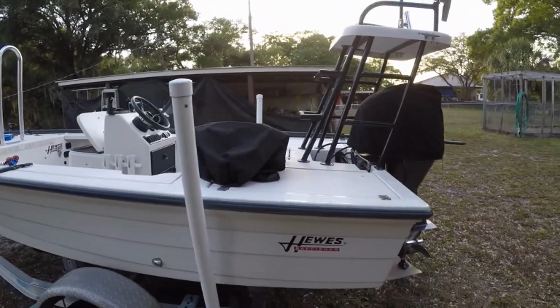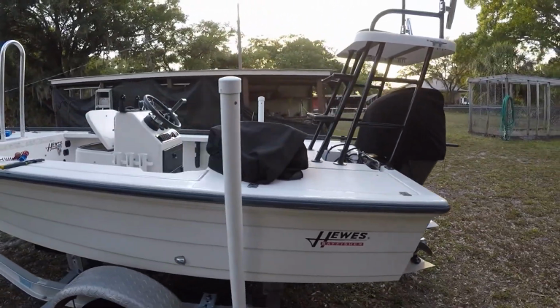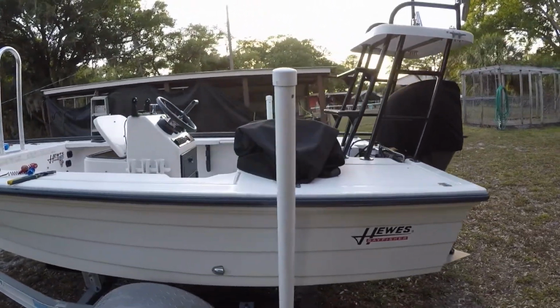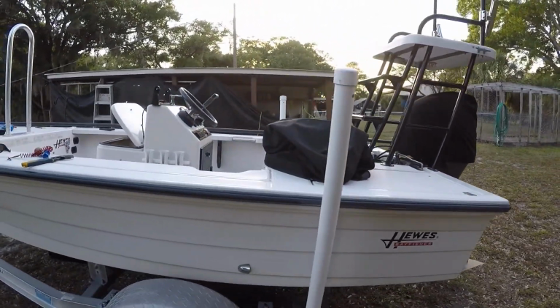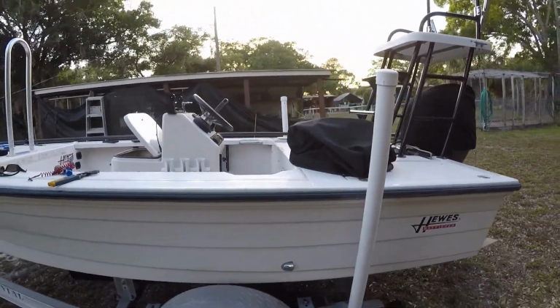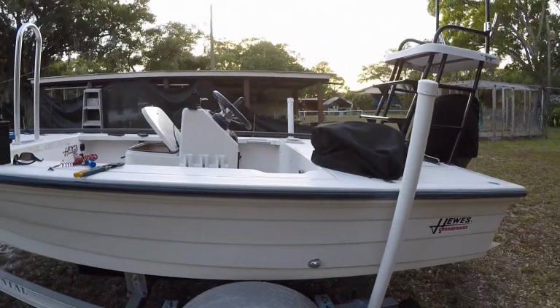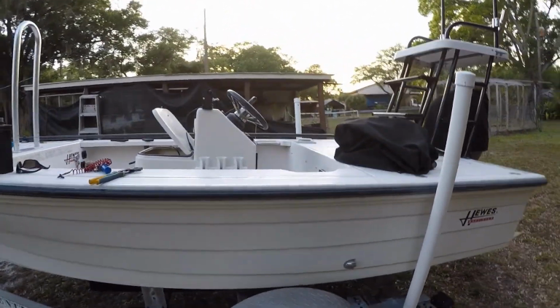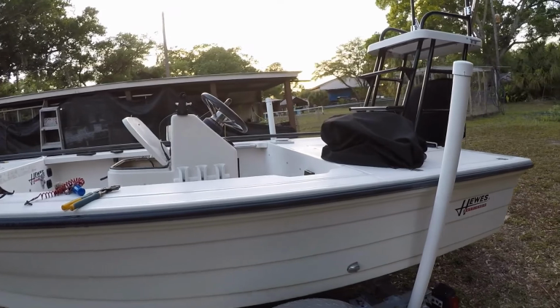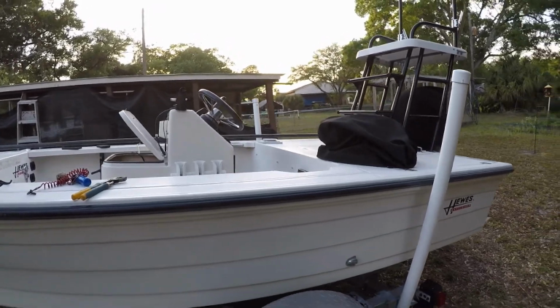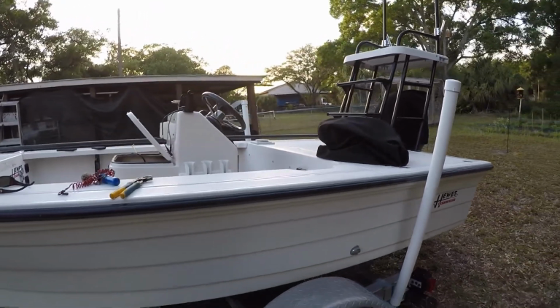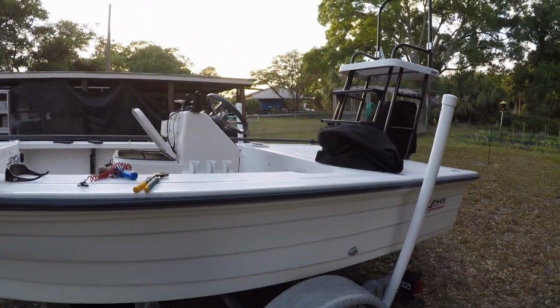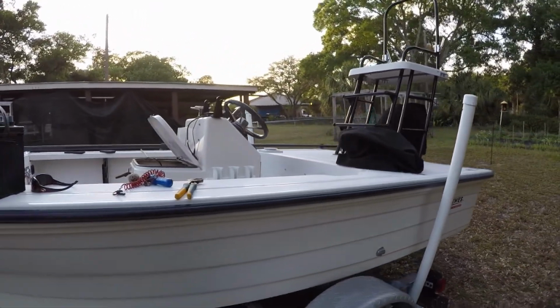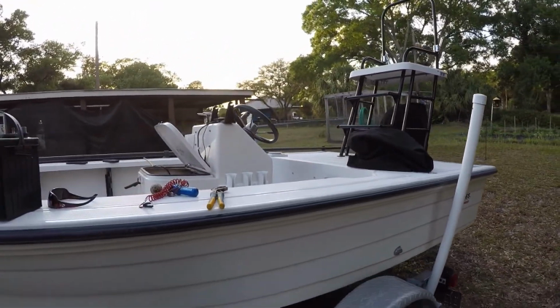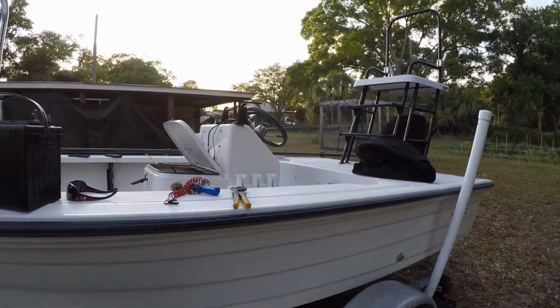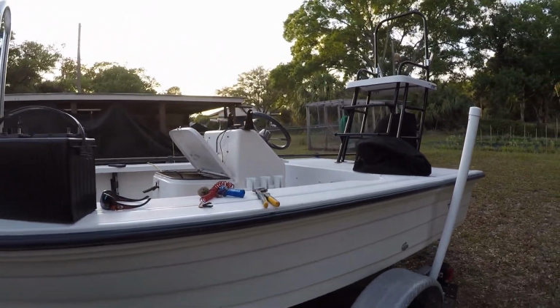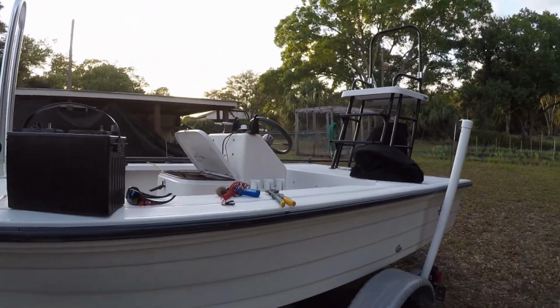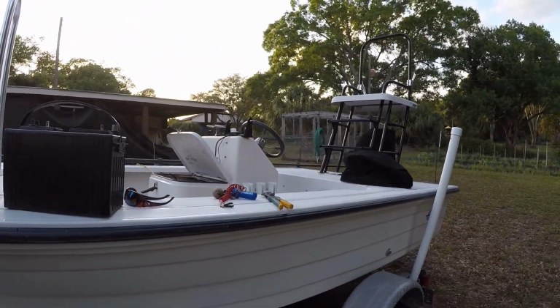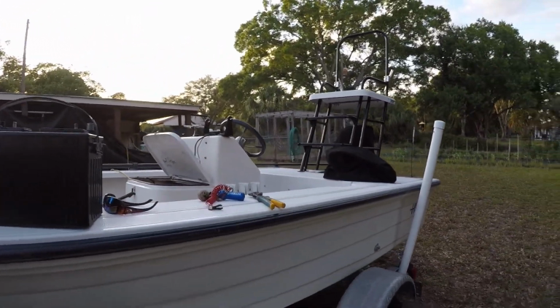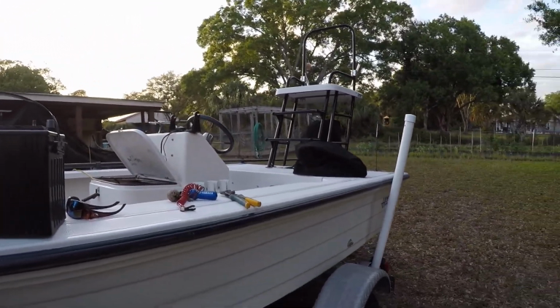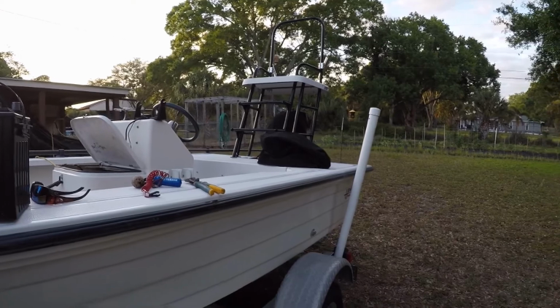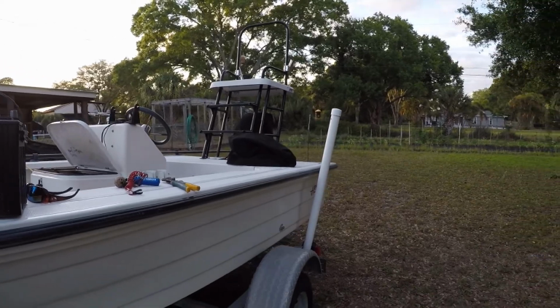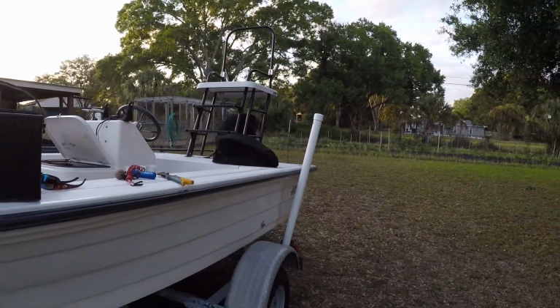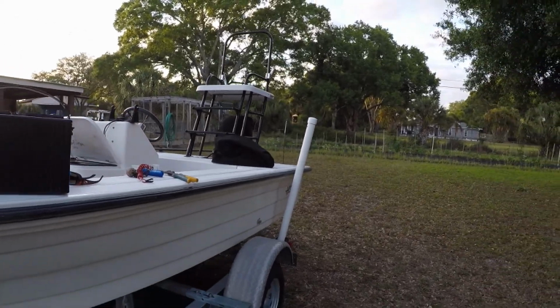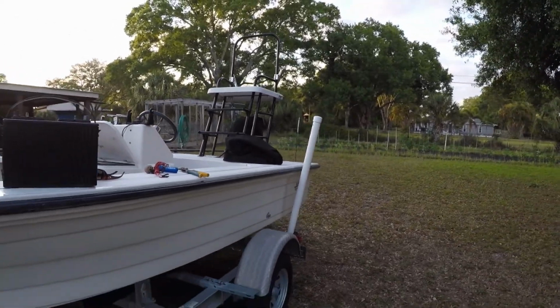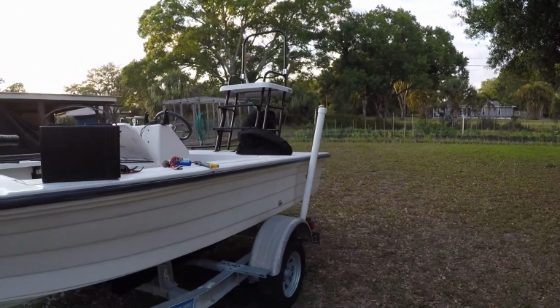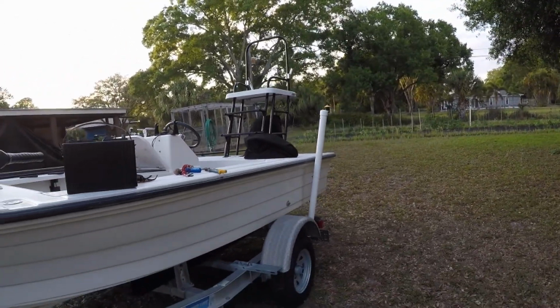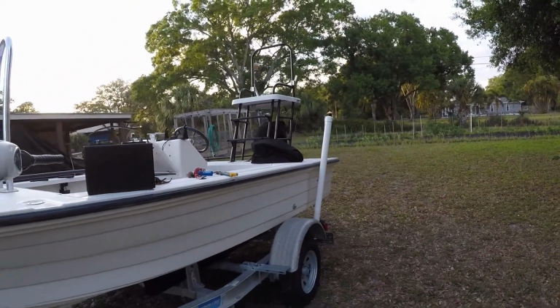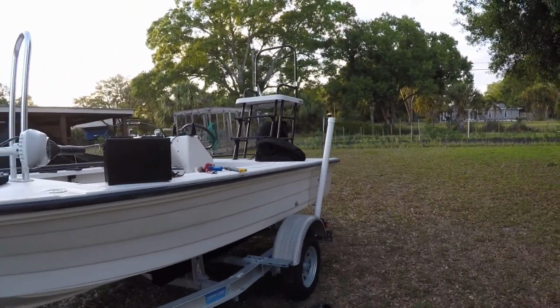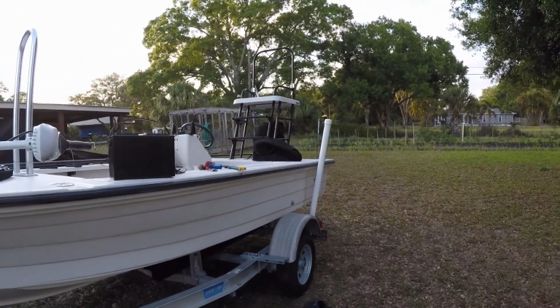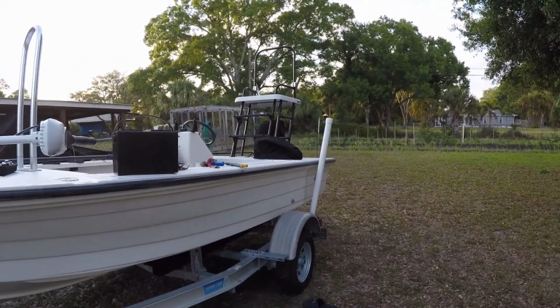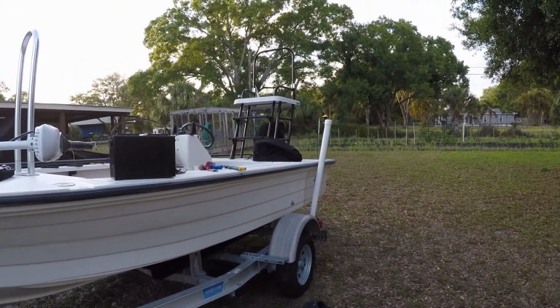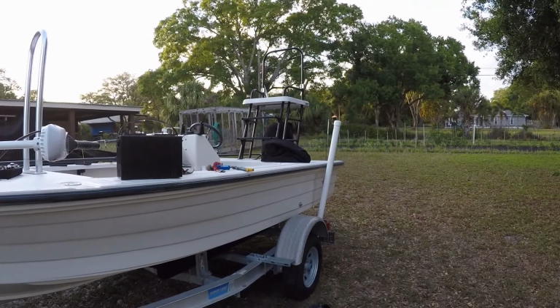We're taking my brother's big boat out tomorrow — see what we can do. Maybe we'll put a little fishing video together for you guys. Alright, that's it — thanks for watching, we'll see you!